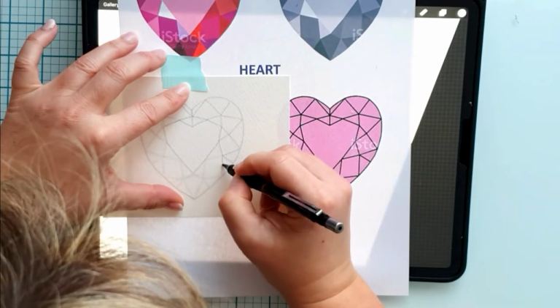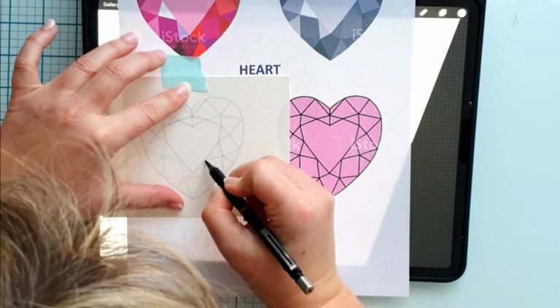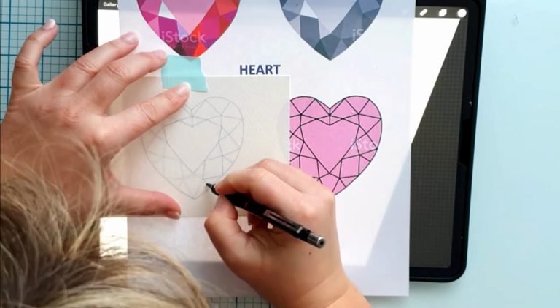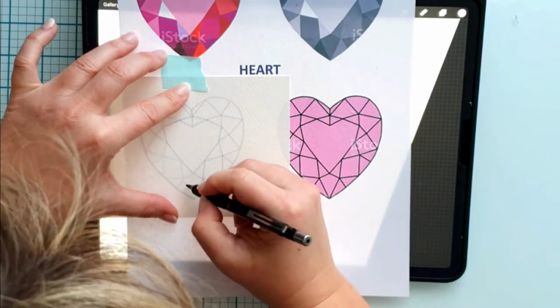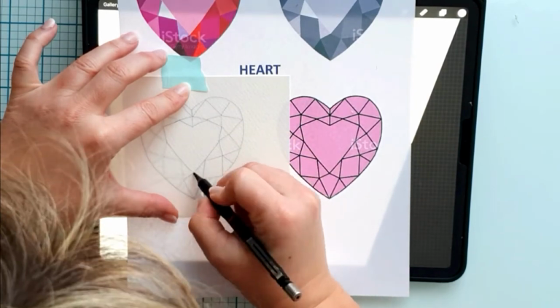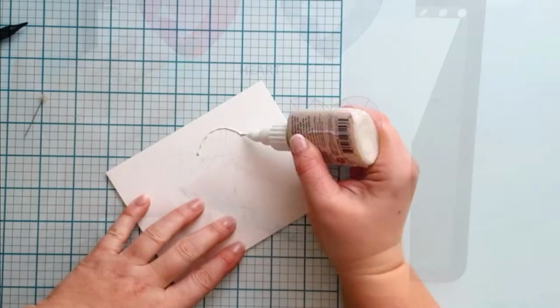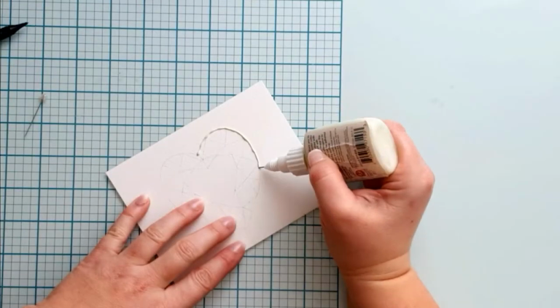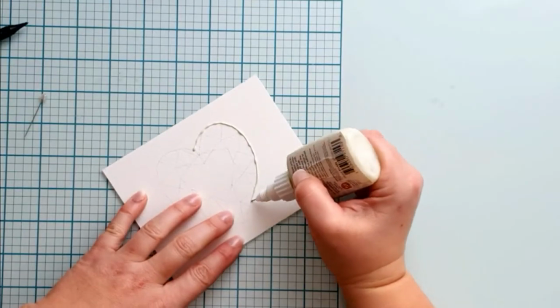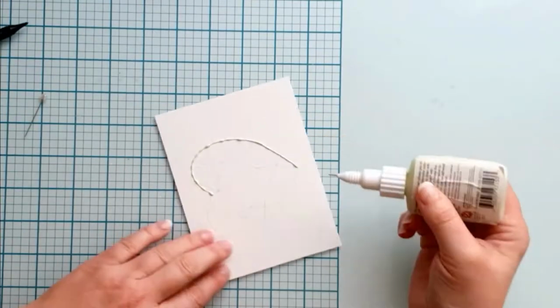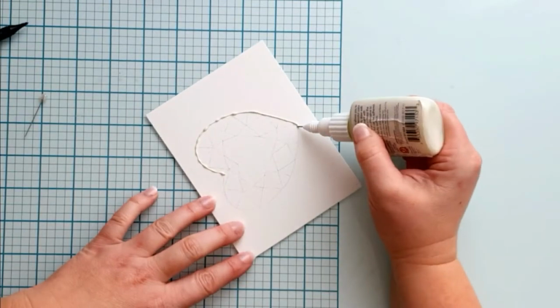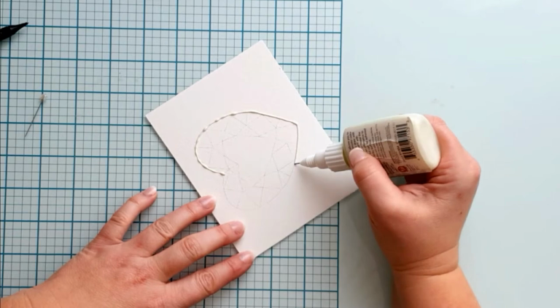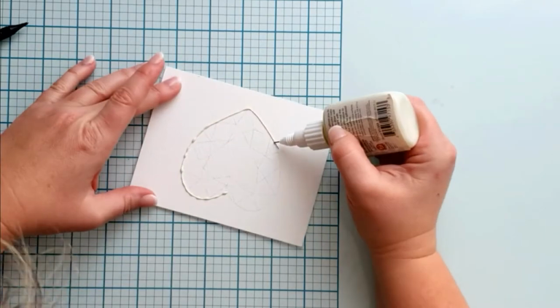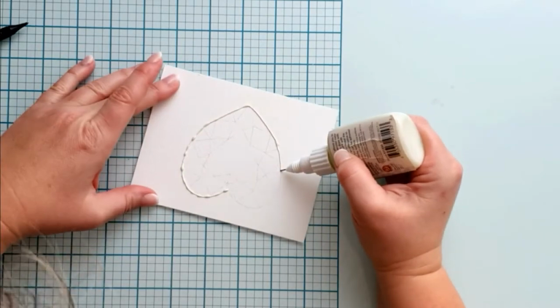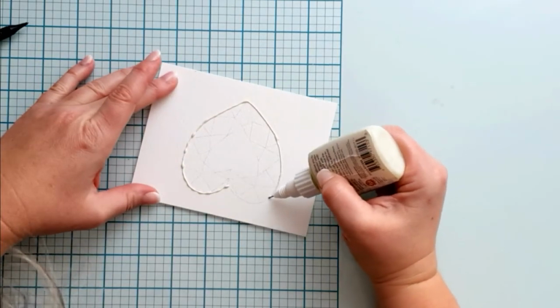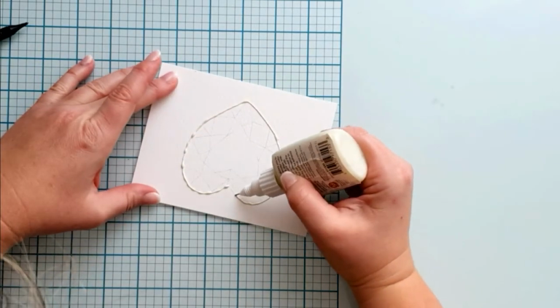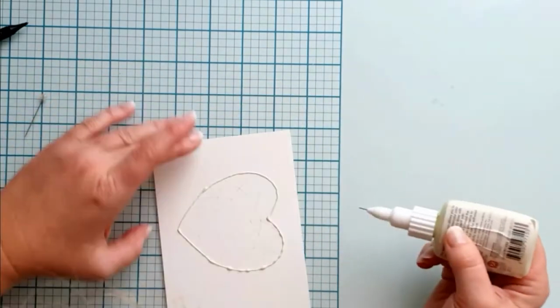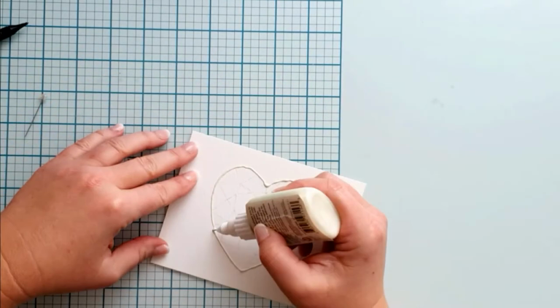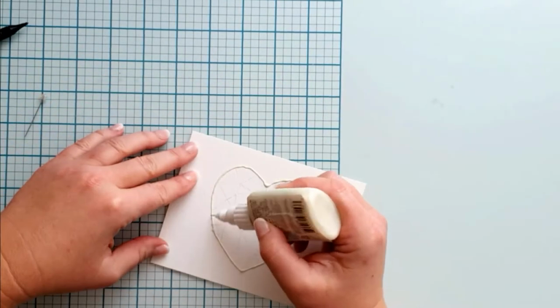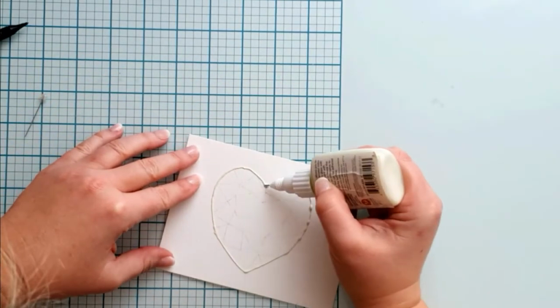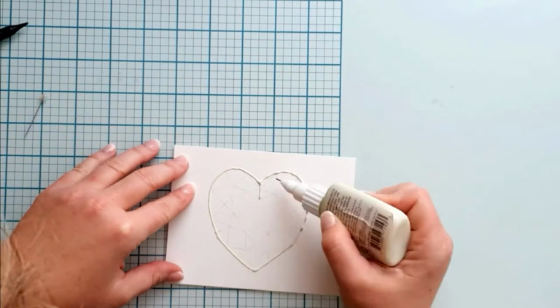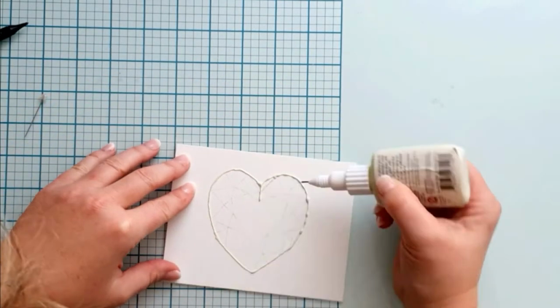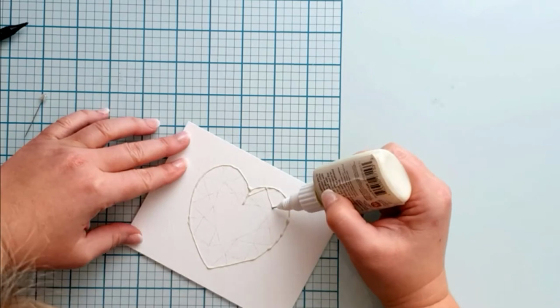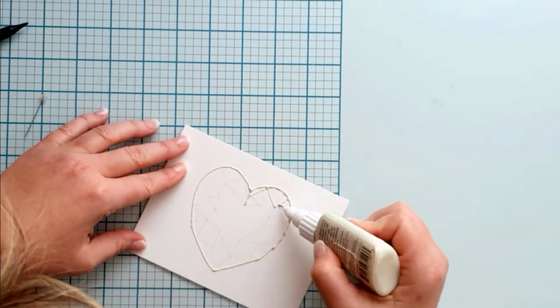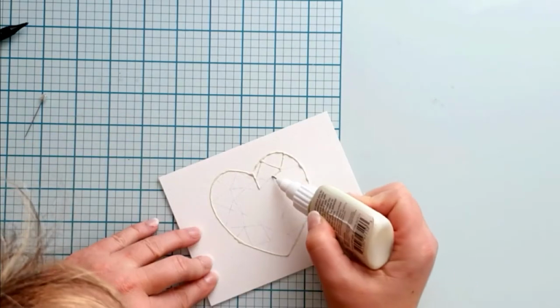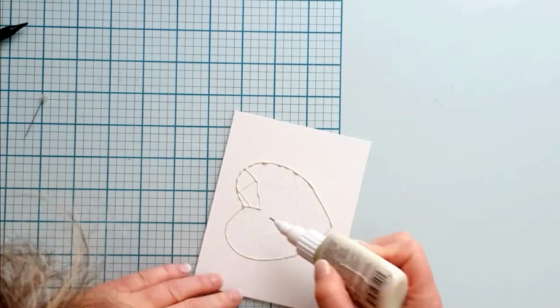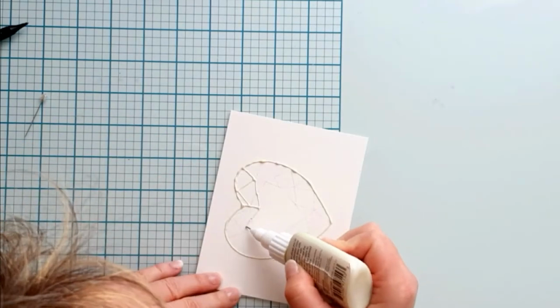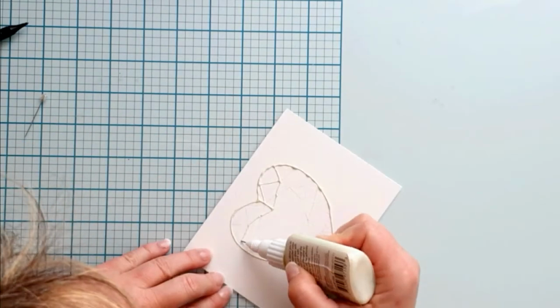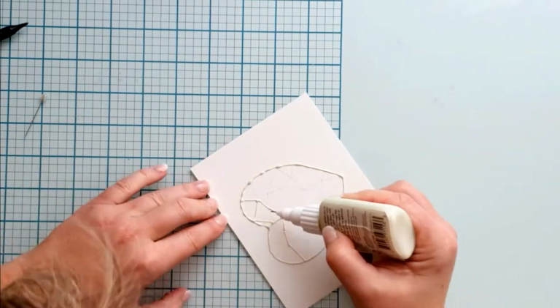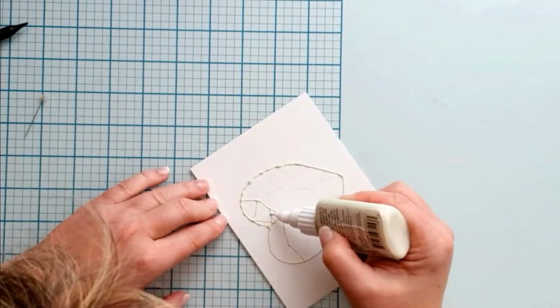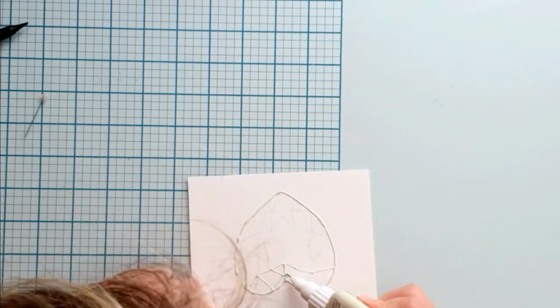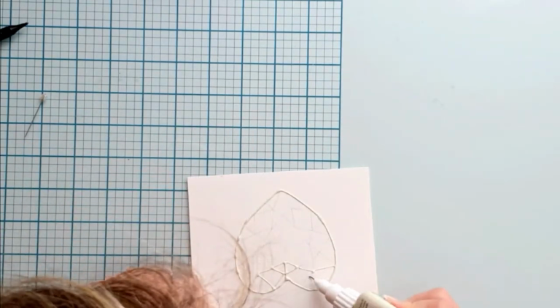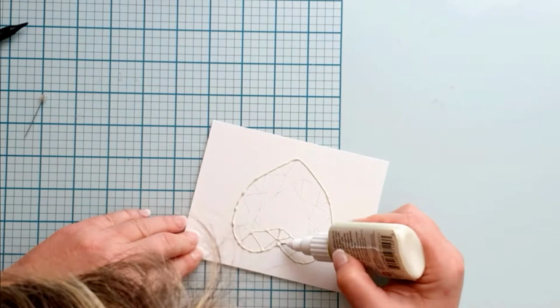I am drawing over the lines with masking fluid for watercolor techniques. This masking fluid is removable after drying. I can watercolor over it and the area under the dried fluid stays dry — it works as a resist.